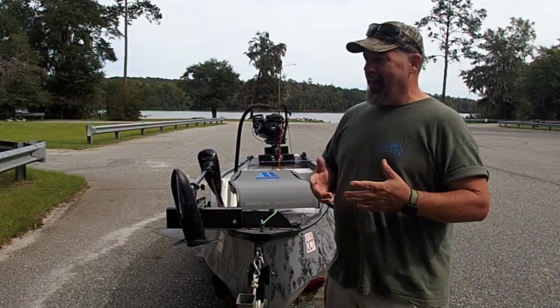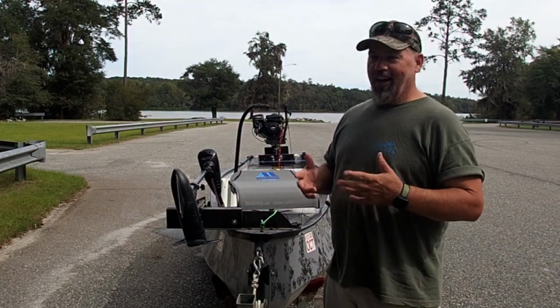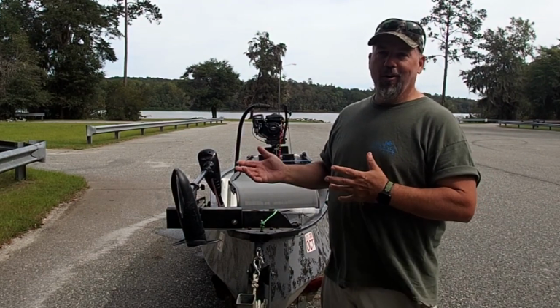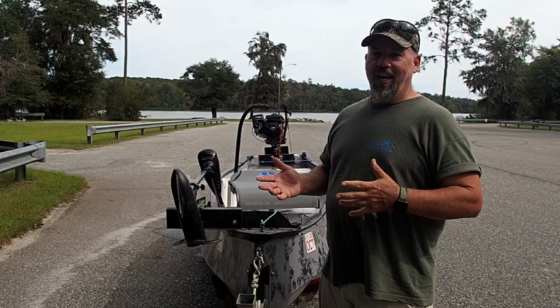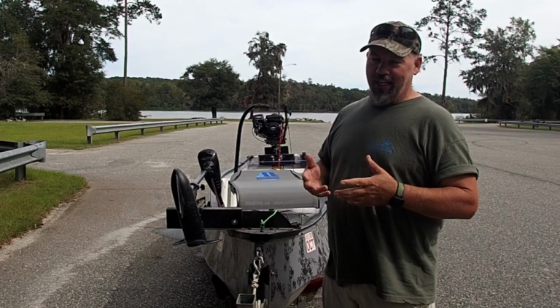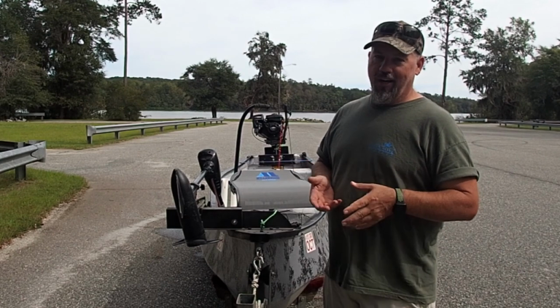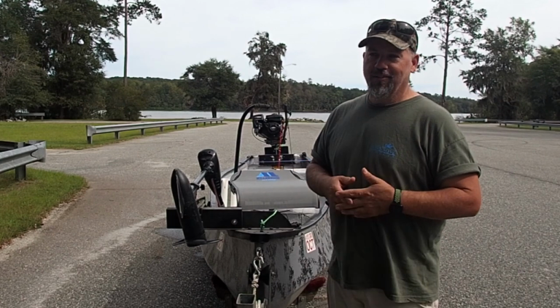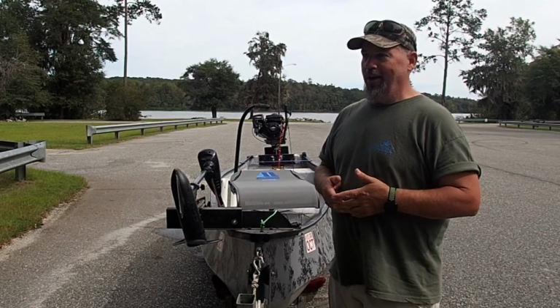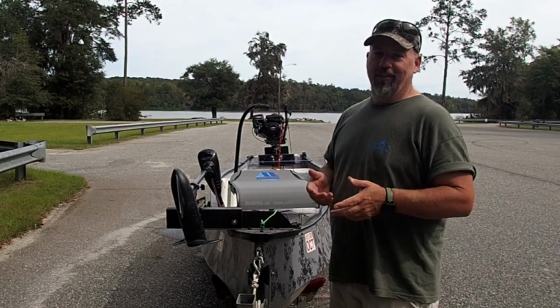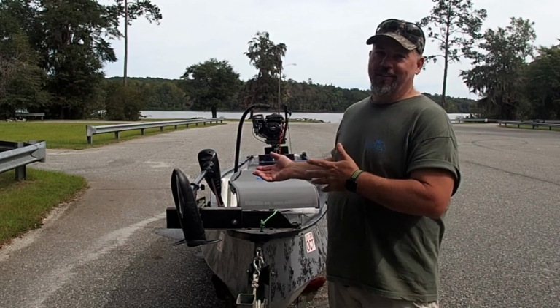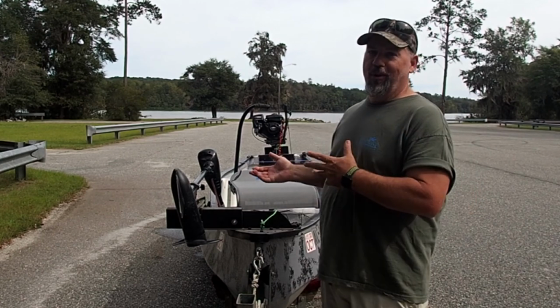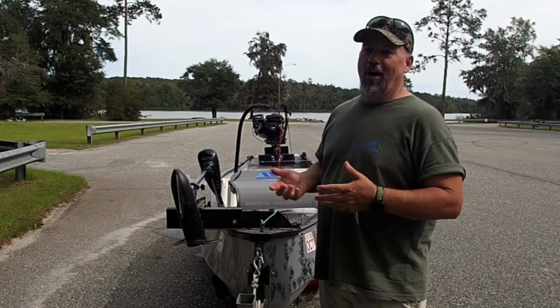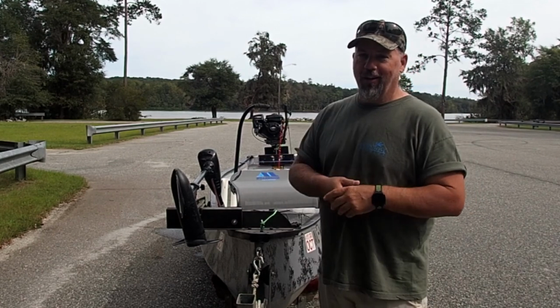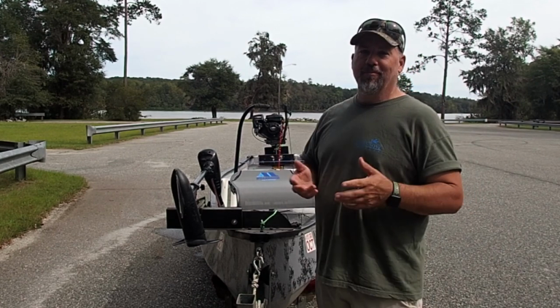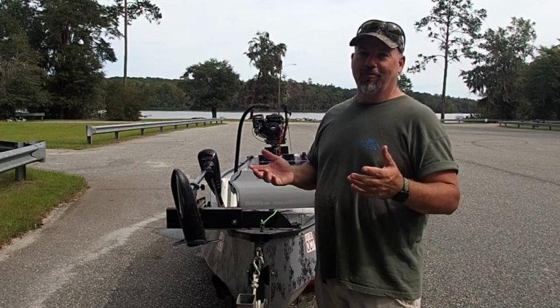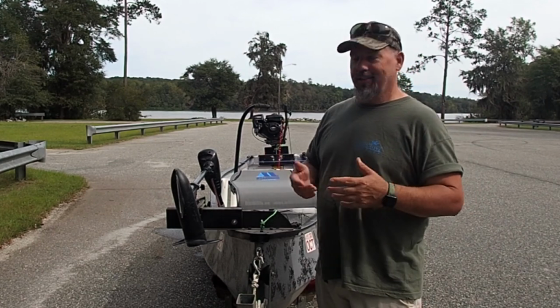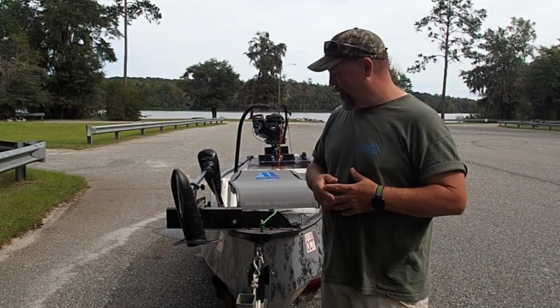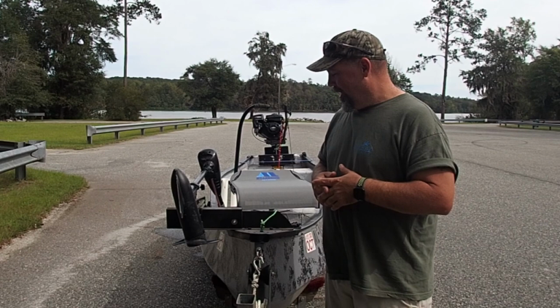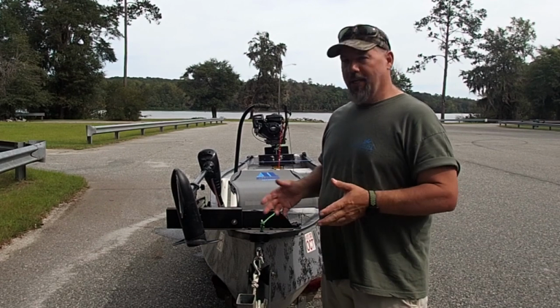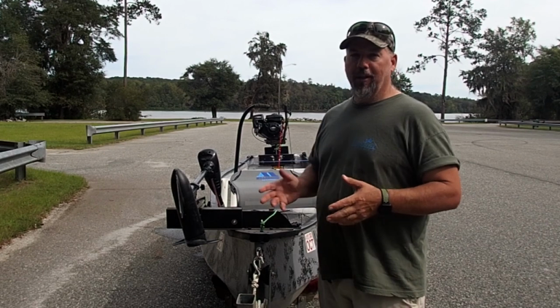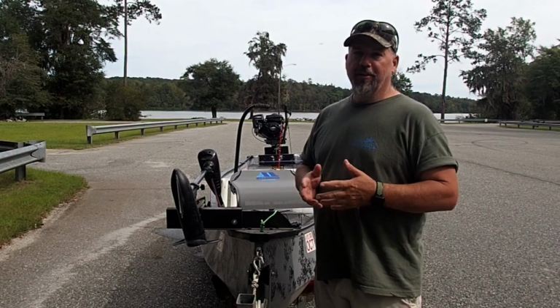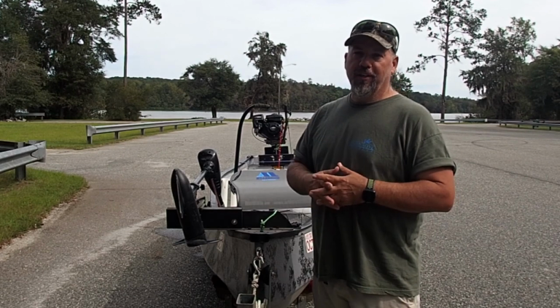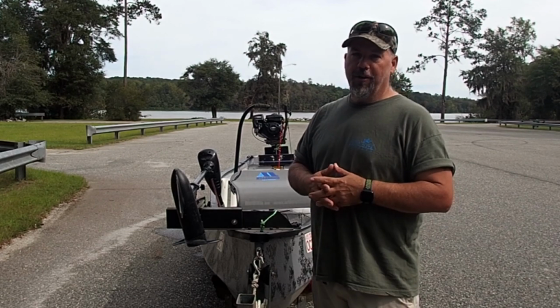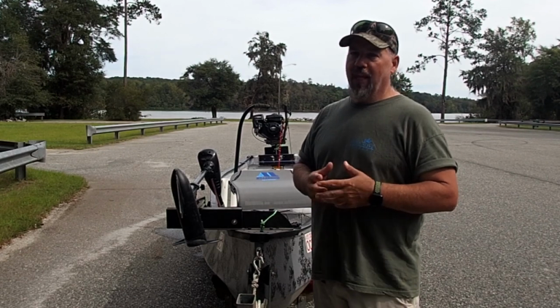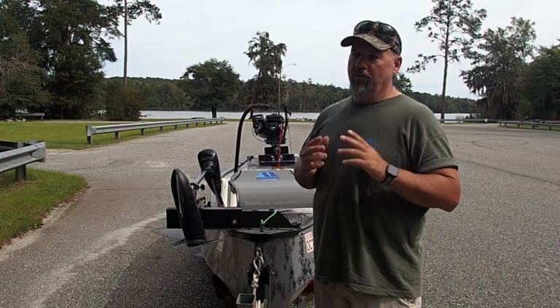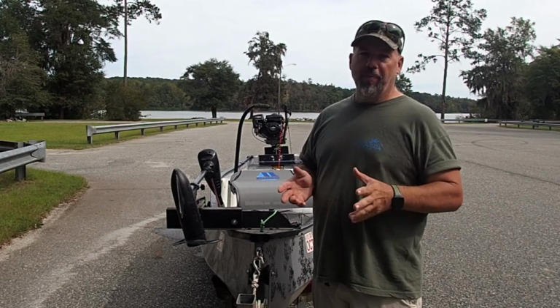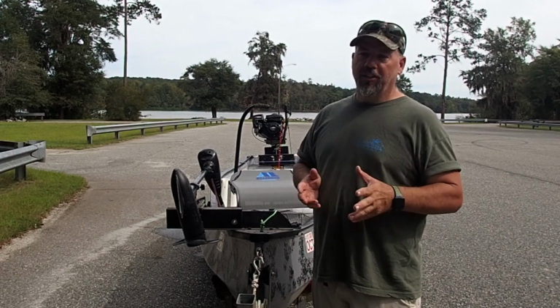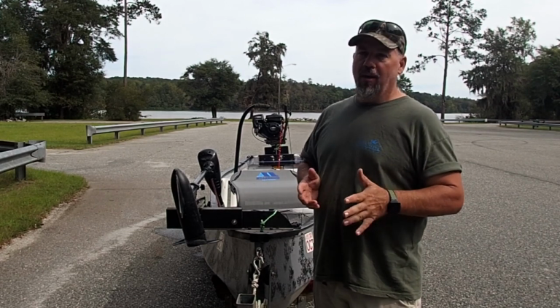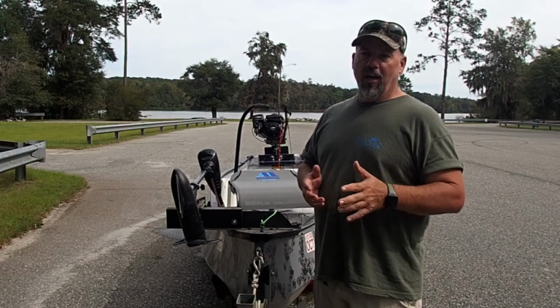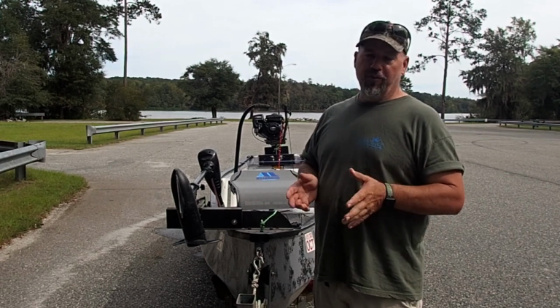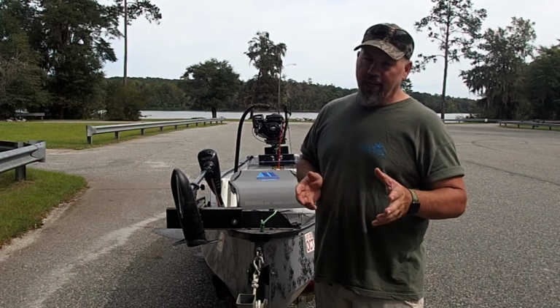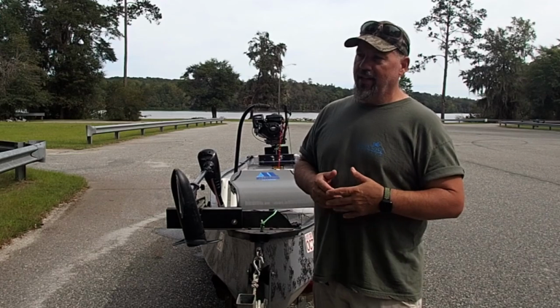I don't know if I had a midlife crisis or what, but this is what my wife's calling this, a midlife crisis boat. I picked up a little 13-foot Guinea that was in really bad shape in a few places.